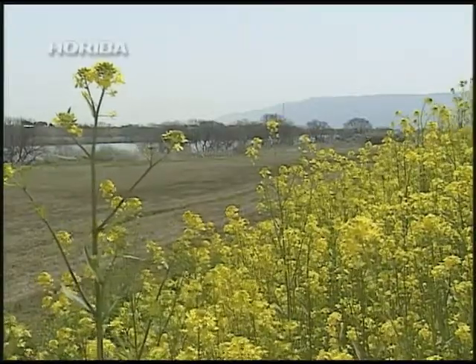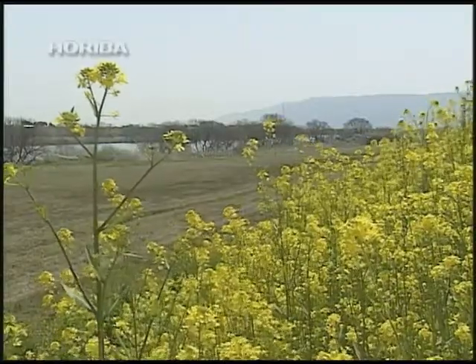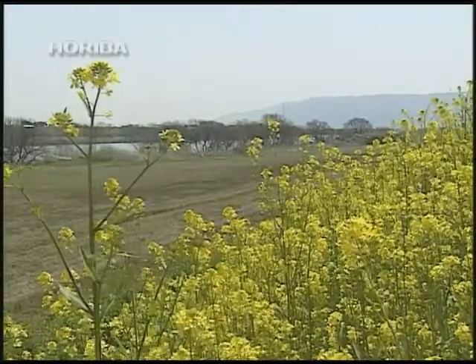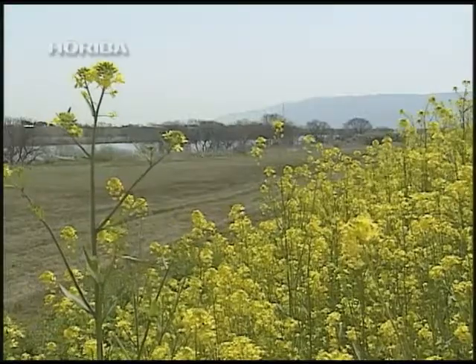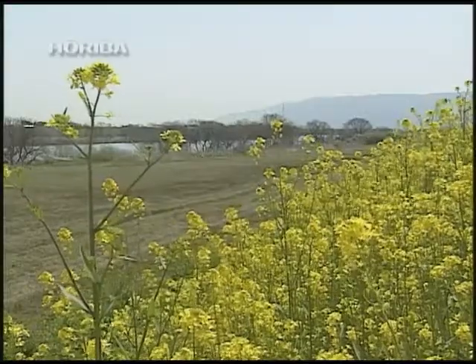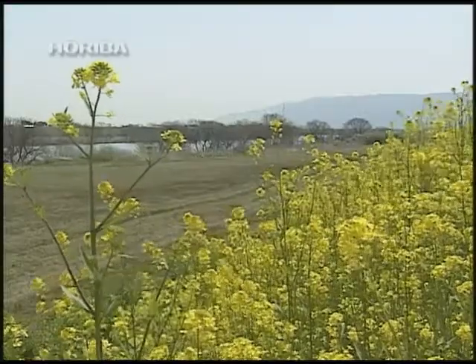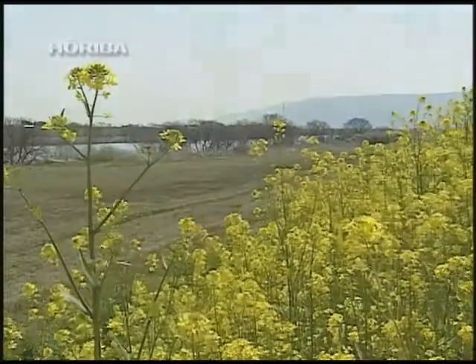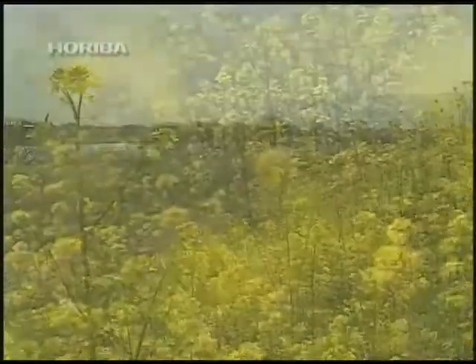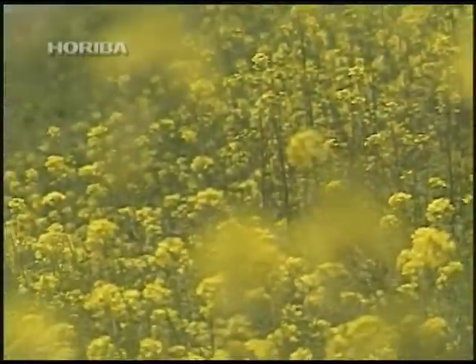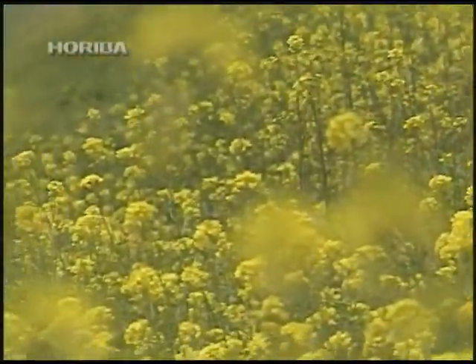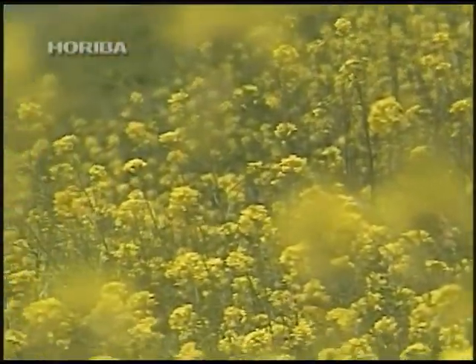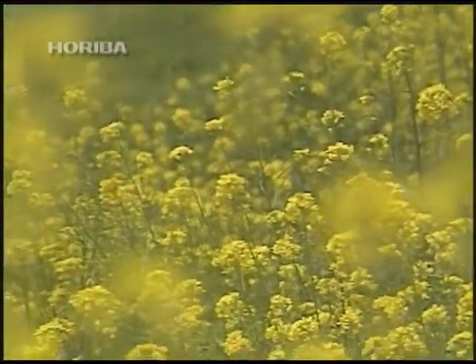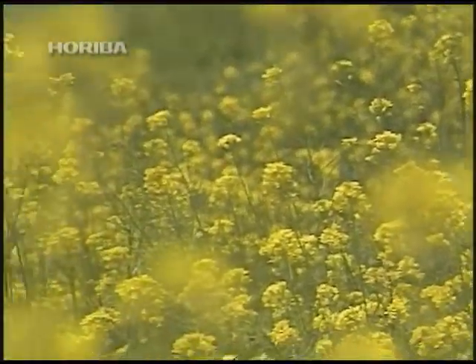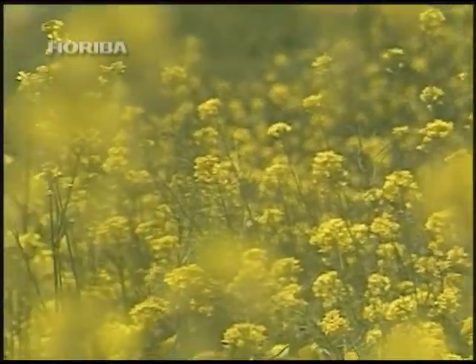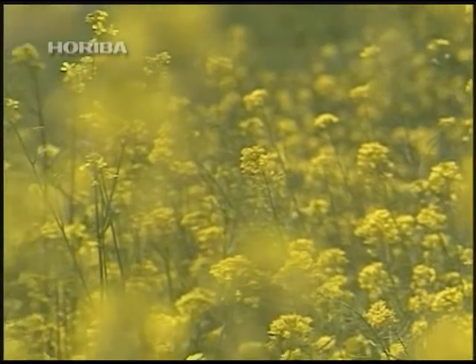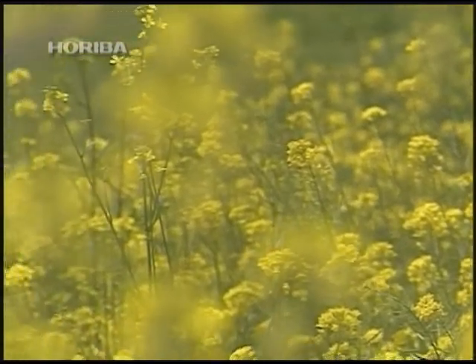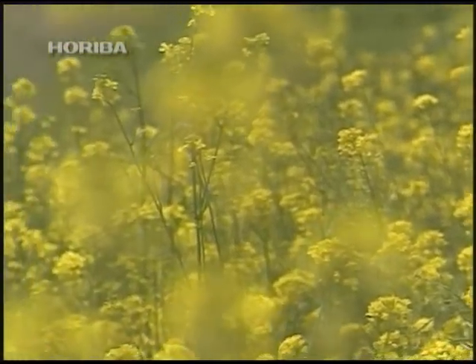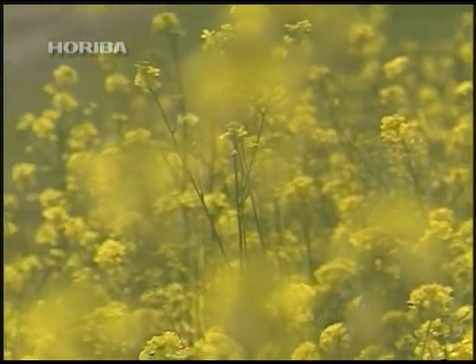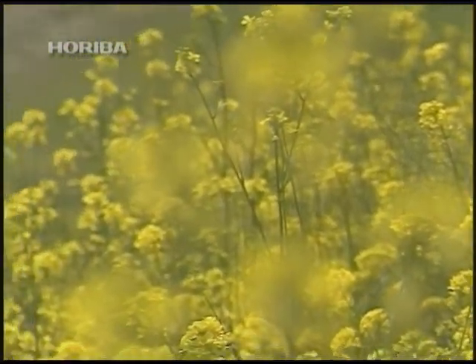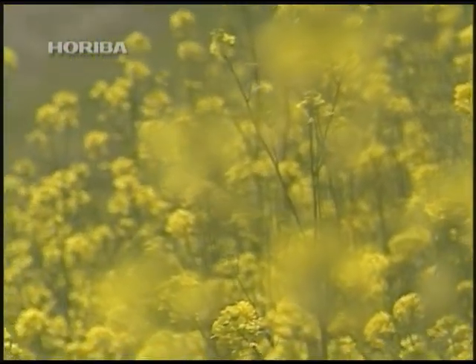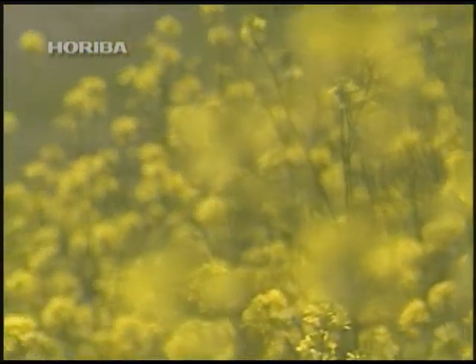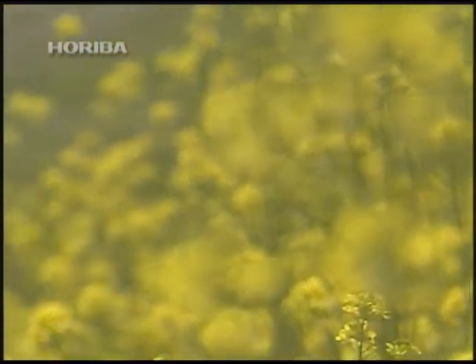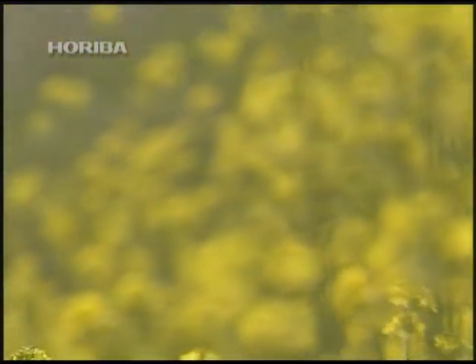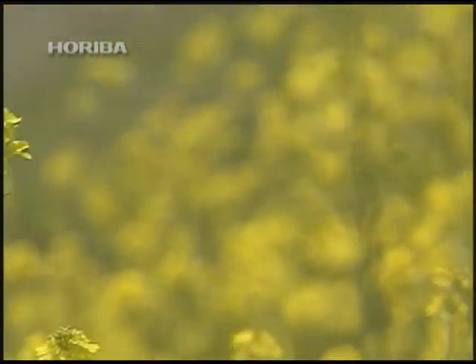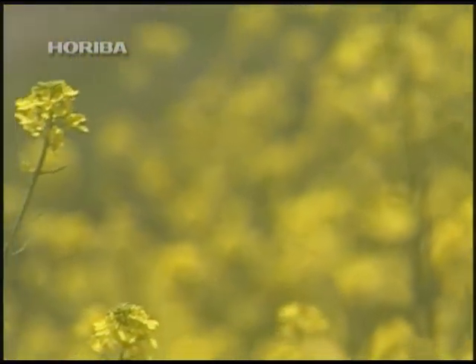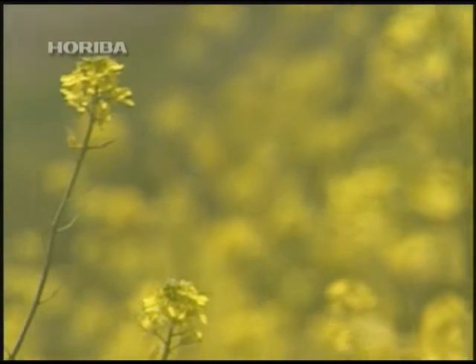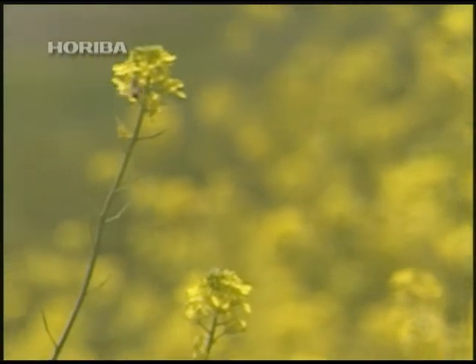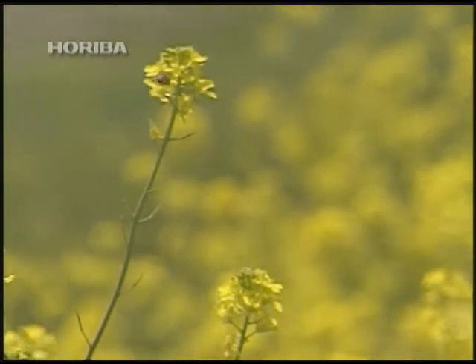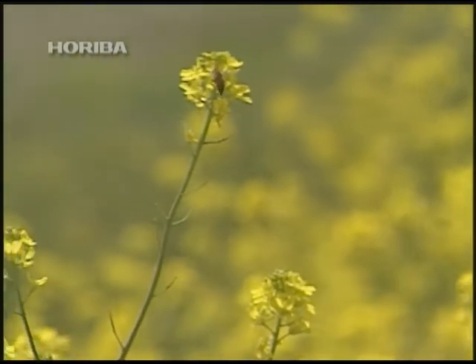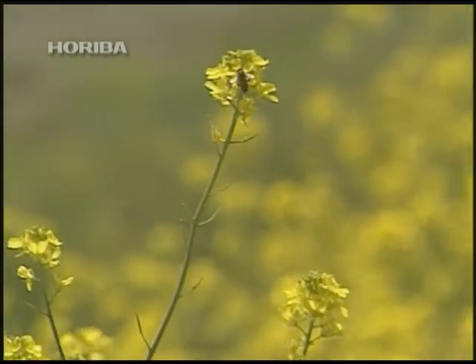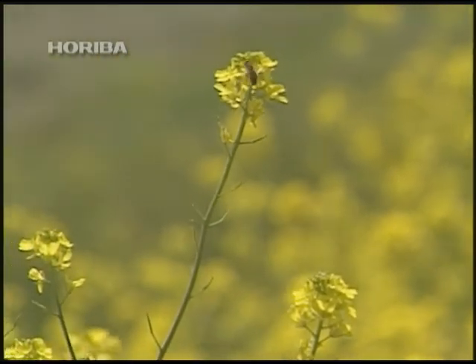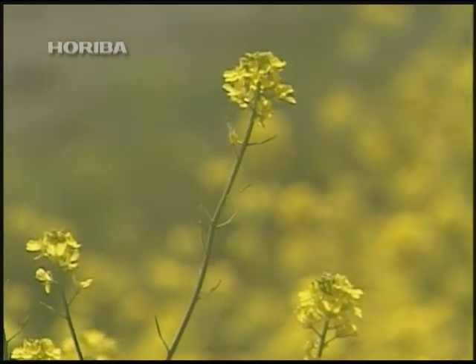While it is thought that visual judgment at short range is used to determine the presence of pollen, another factor other than UV vision may come into play when searching for flowers from the skies above. One such candidate is smell.